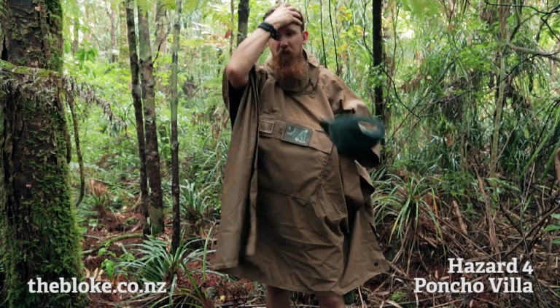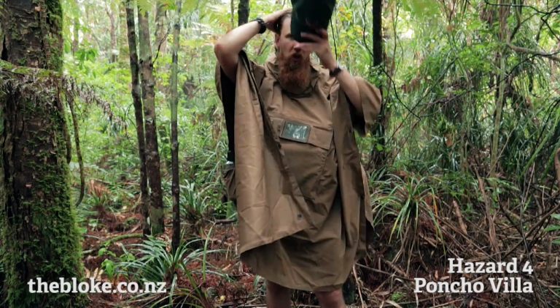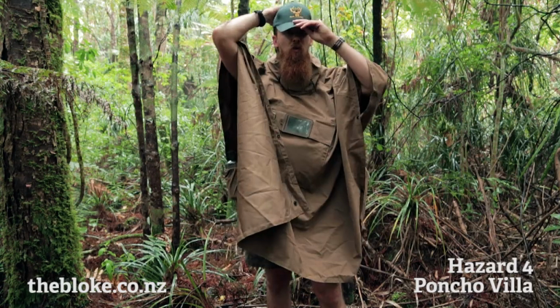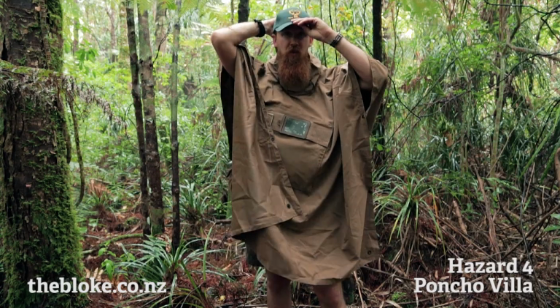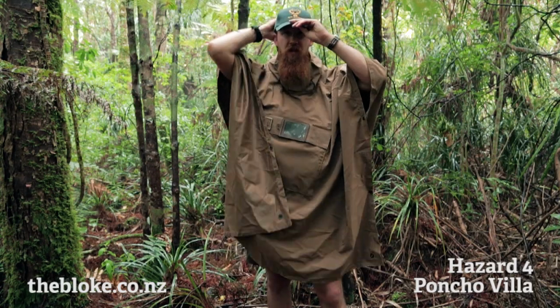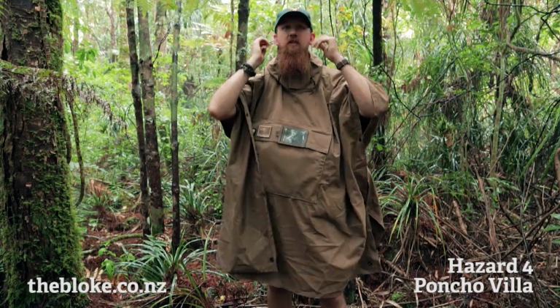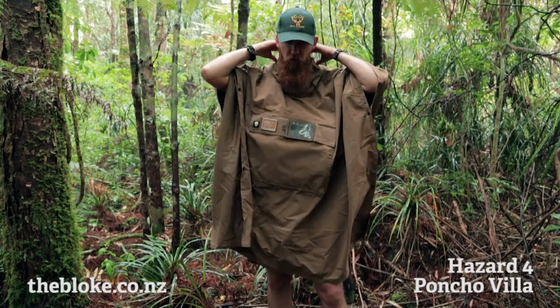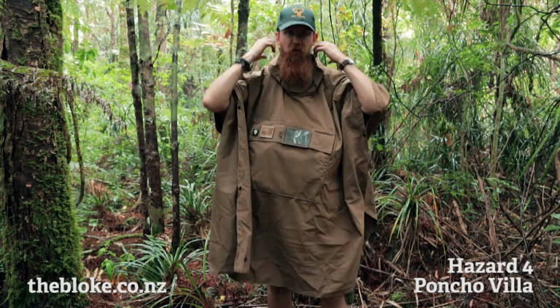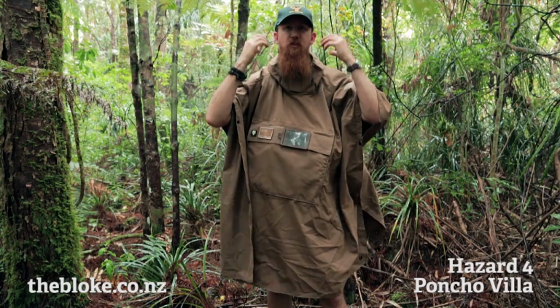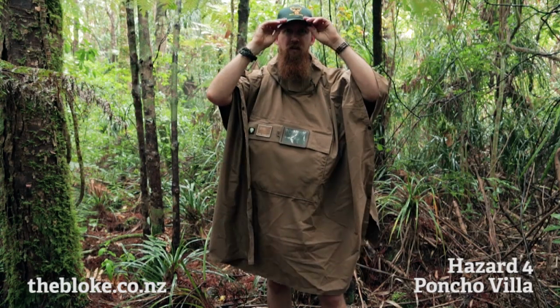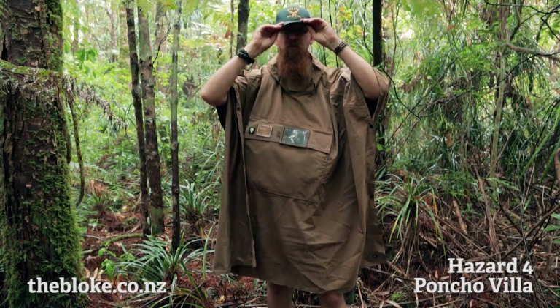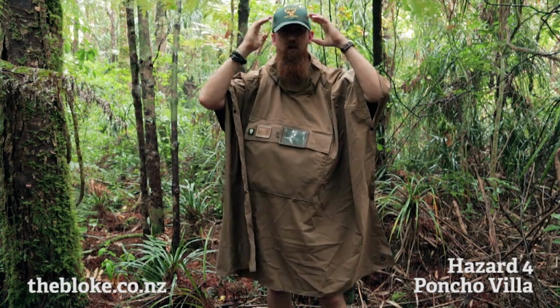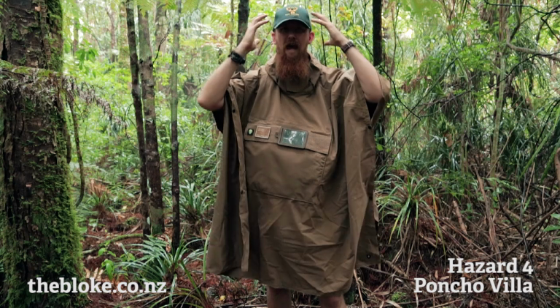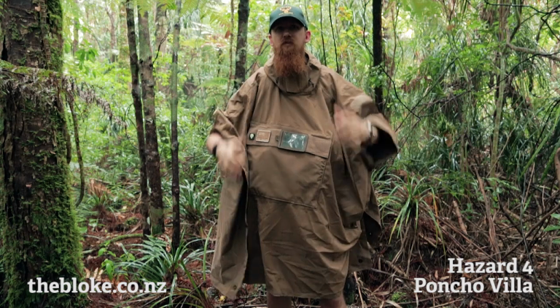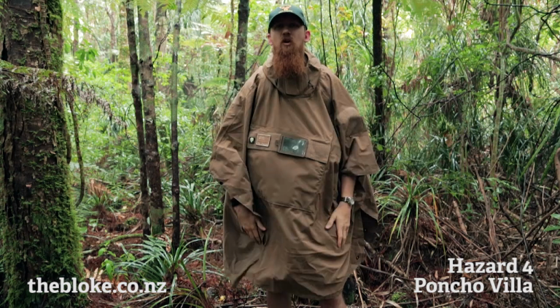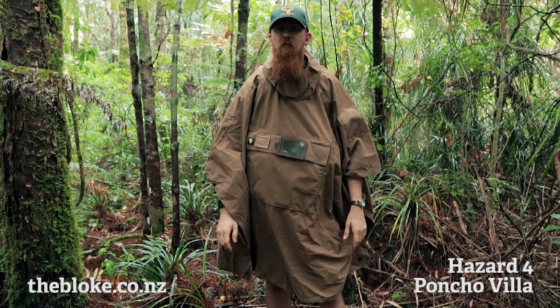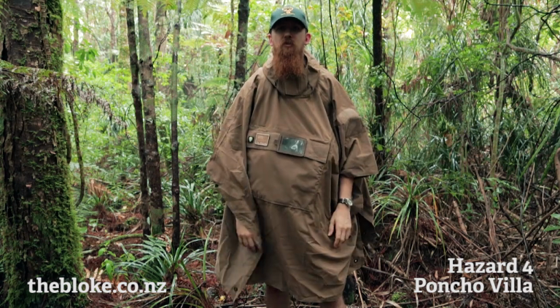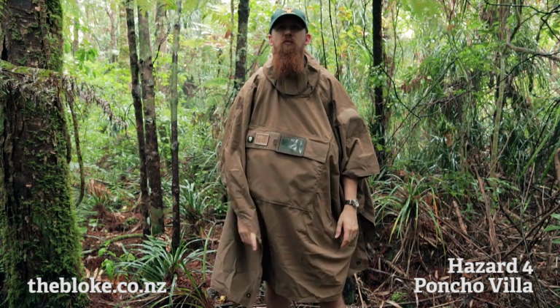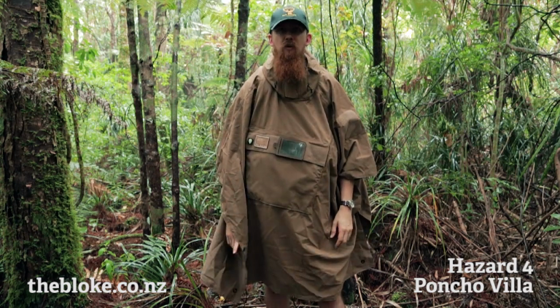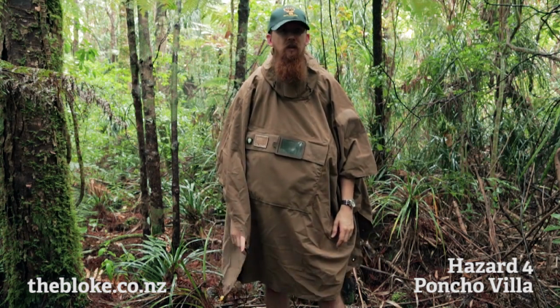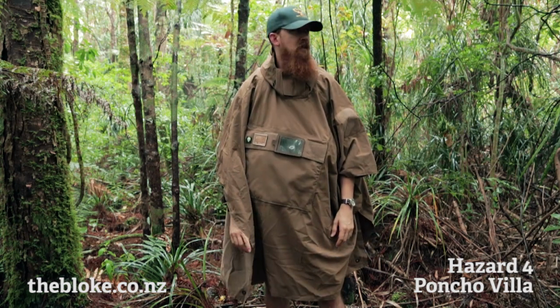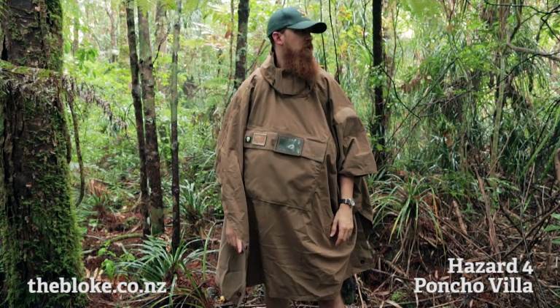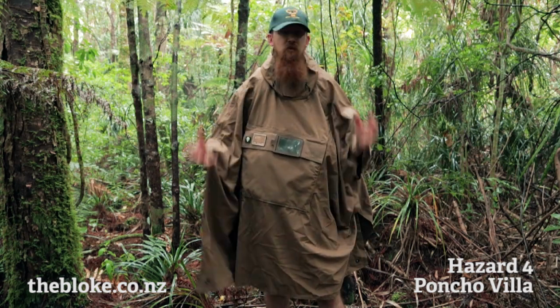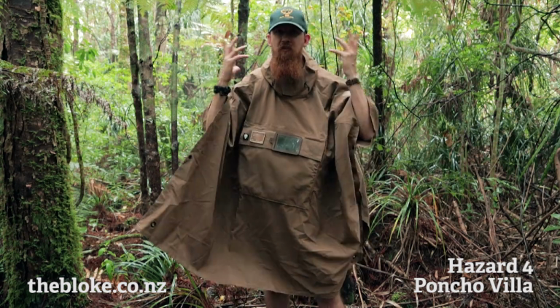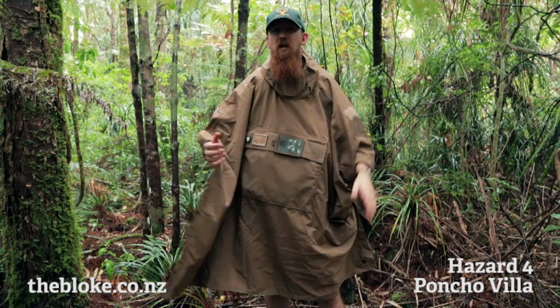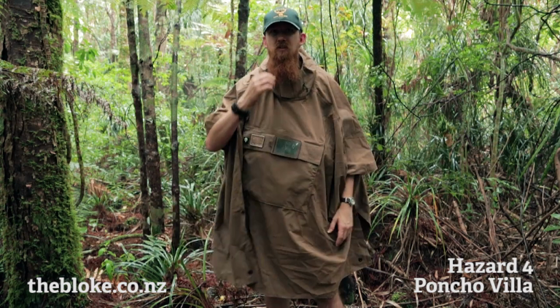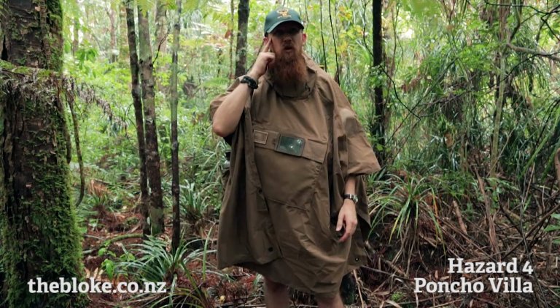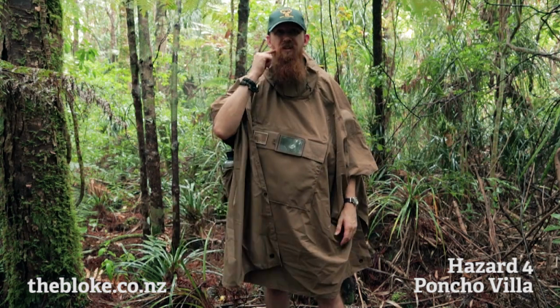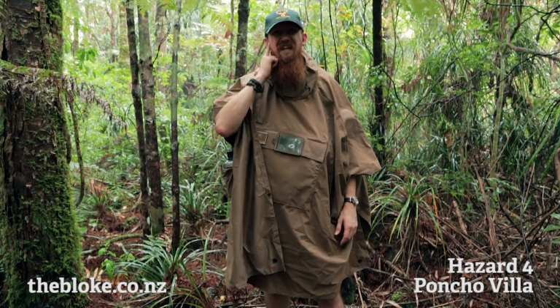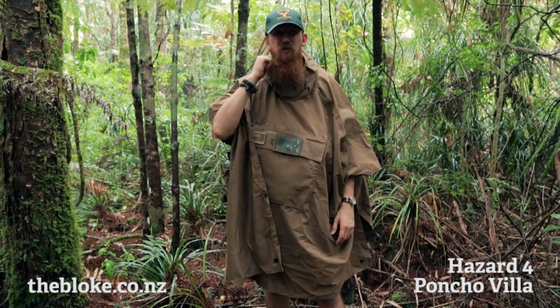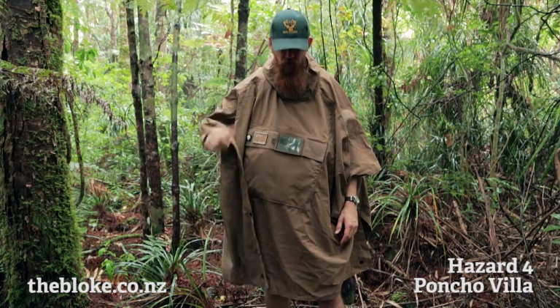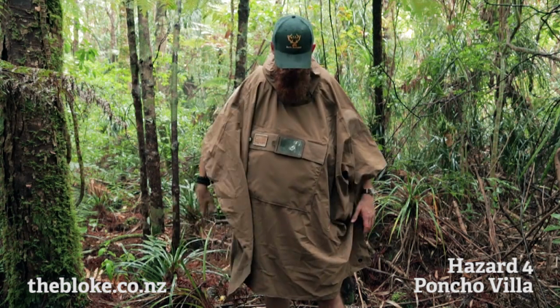A lot of my wet weather gear I tend to wear with the hood down and with a hat of some kind over the top anyway. I just like having my ears exposed so I can hear what's going on.